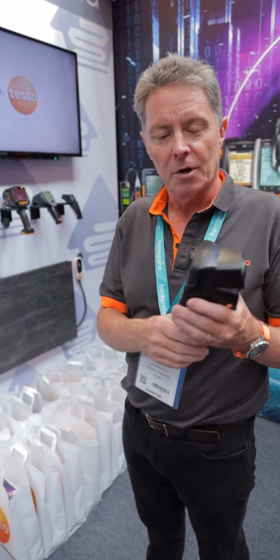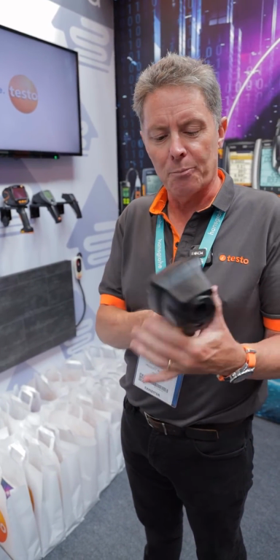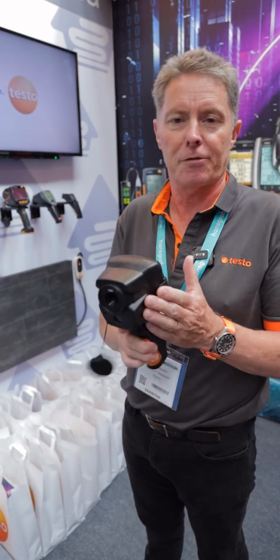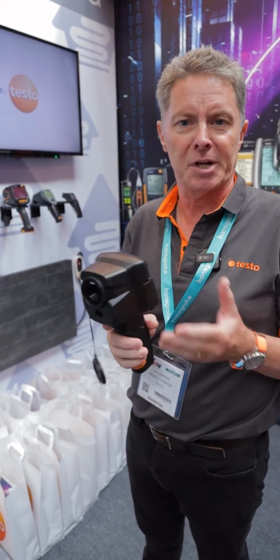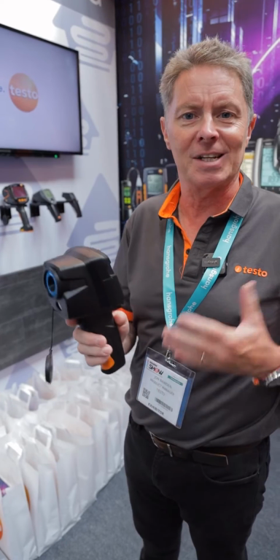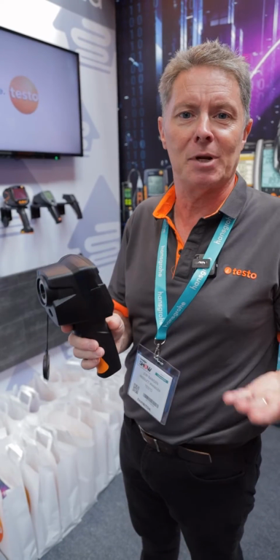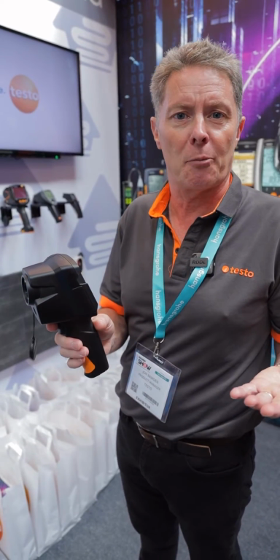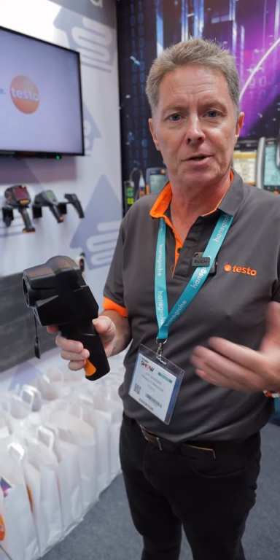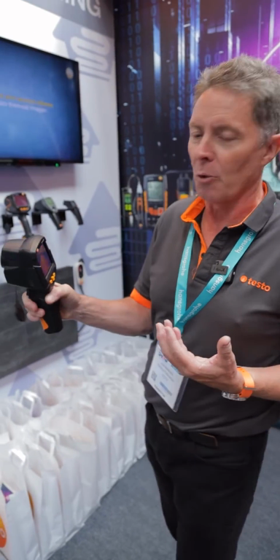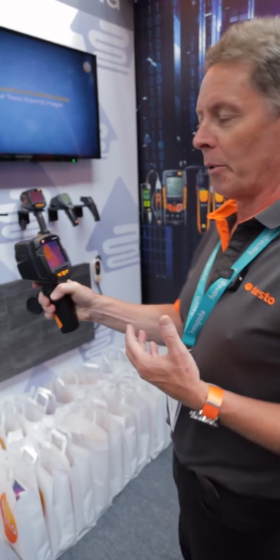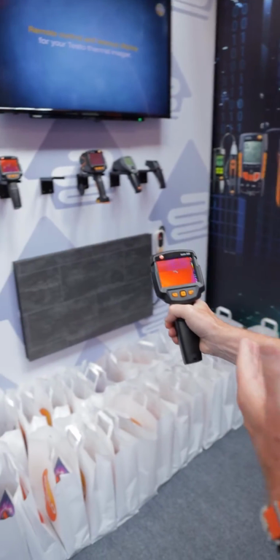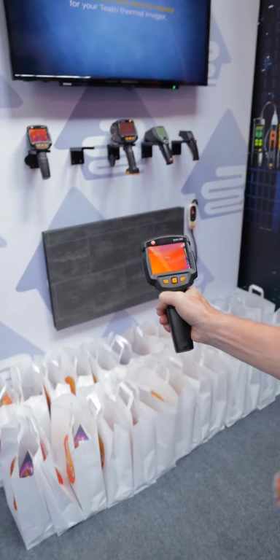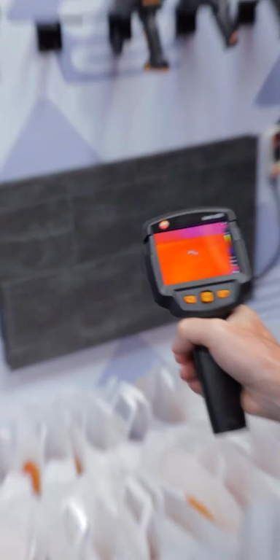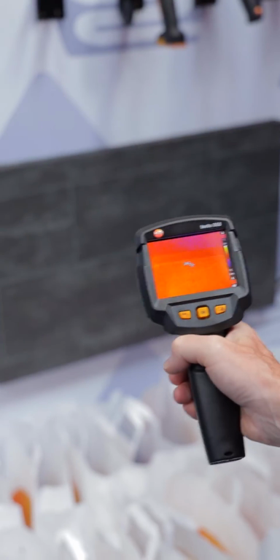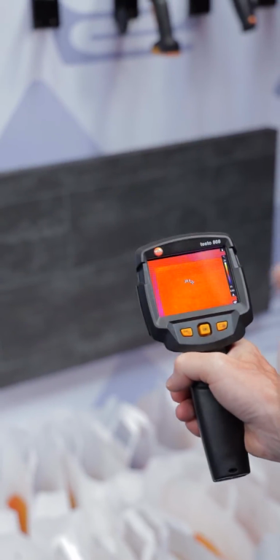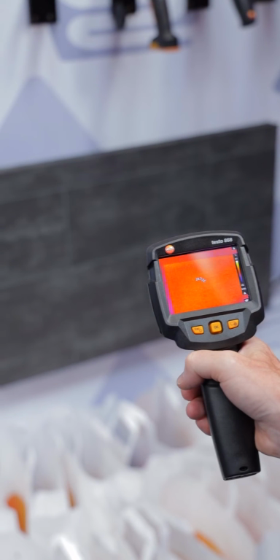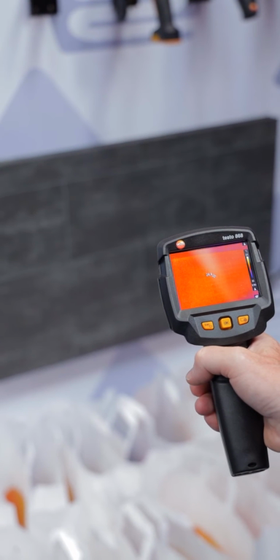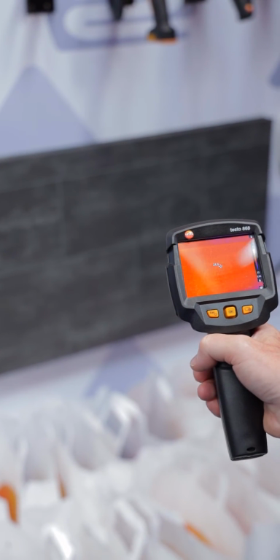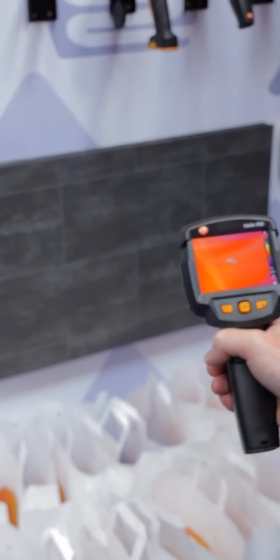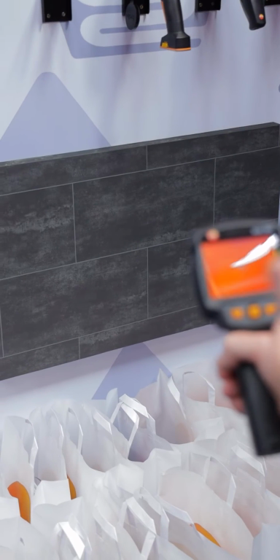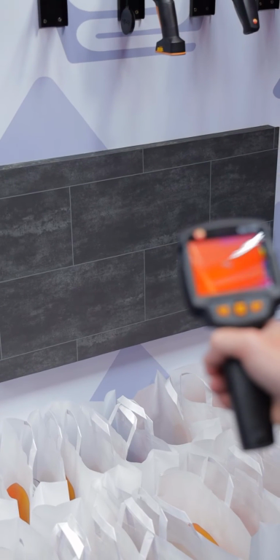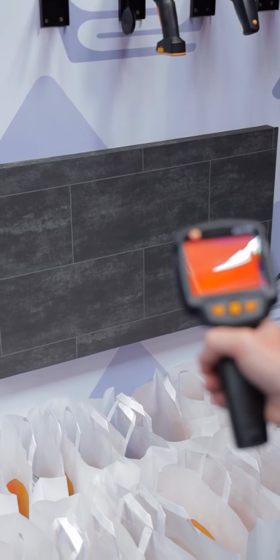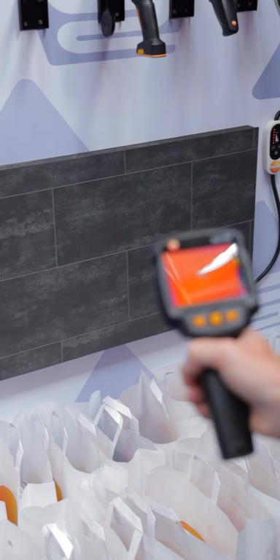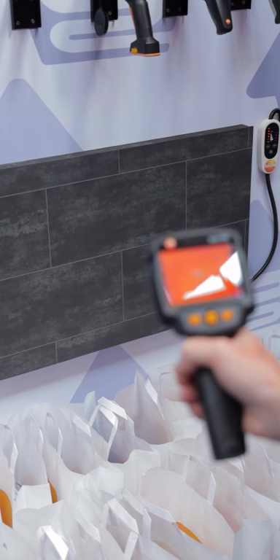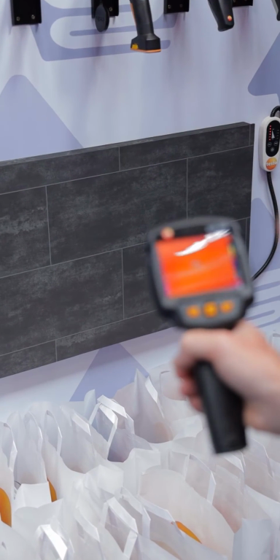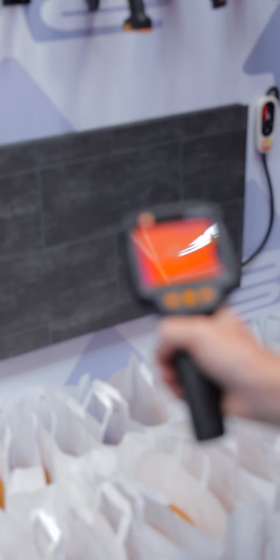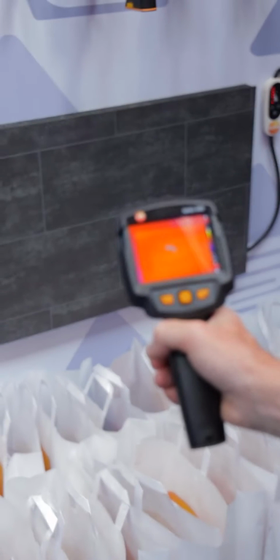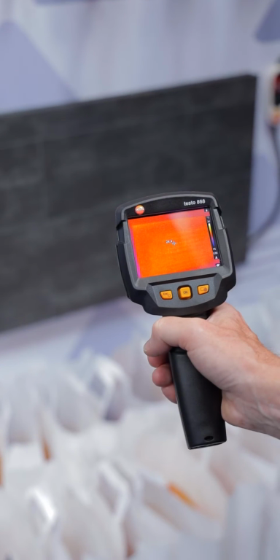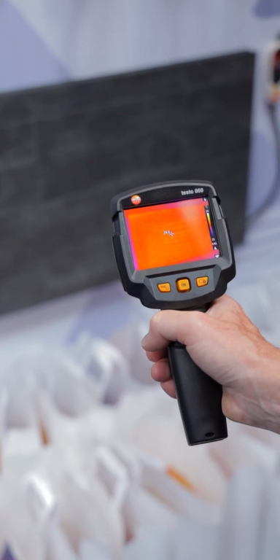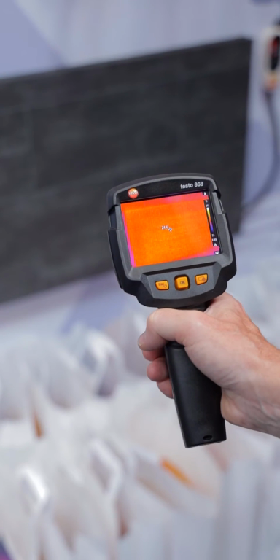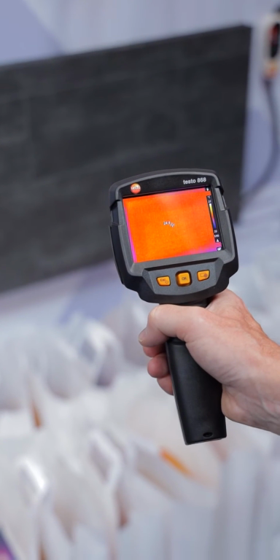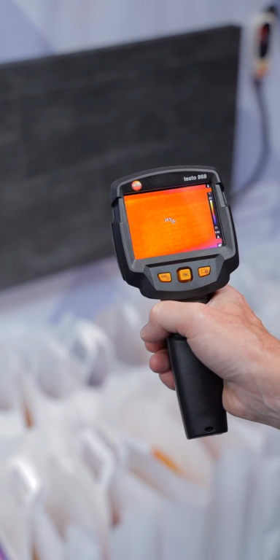The real beauty of a thermal imaging camera is the simplicity of operation. With a thermal camera, we shine them at a subject such as an underfloor heating system, and you'll see the panel slowly reveal the details. If this was an underfloor heating, you'd see the loop start to appear.